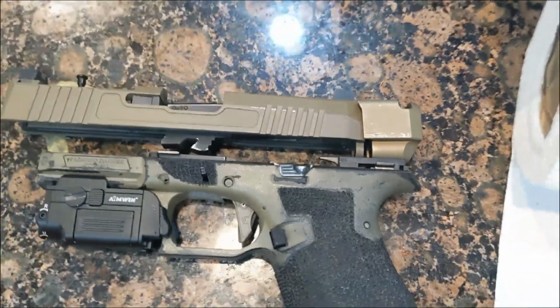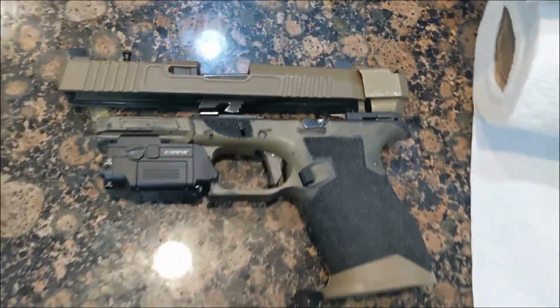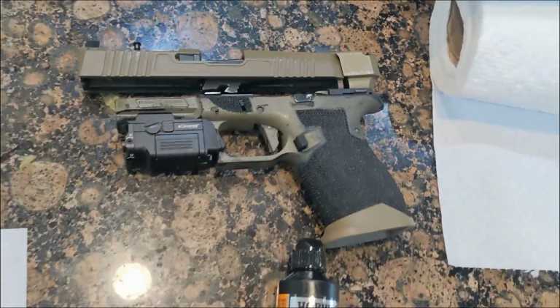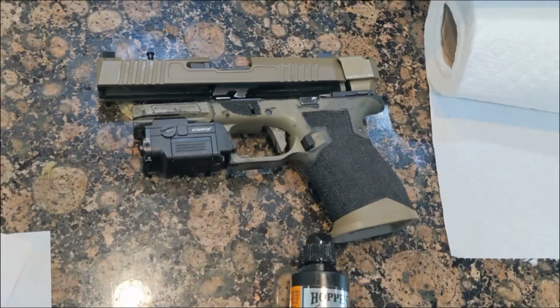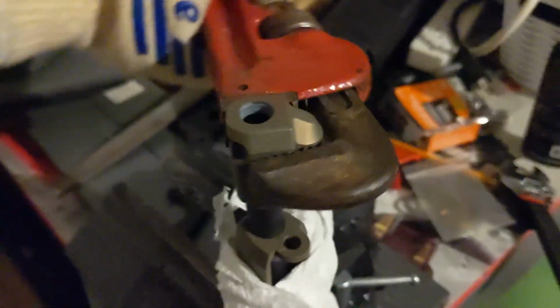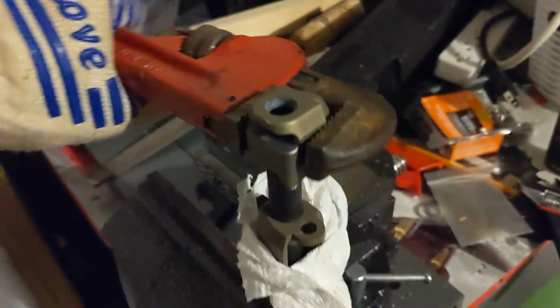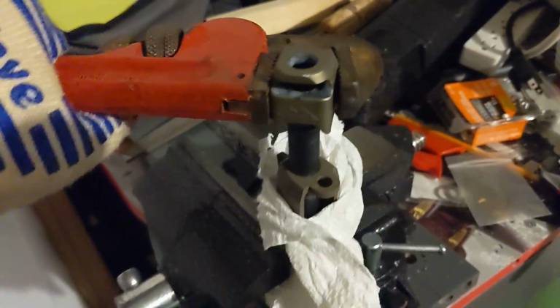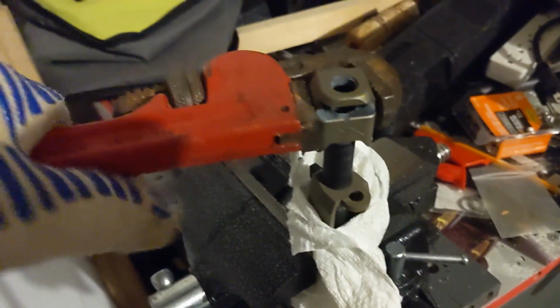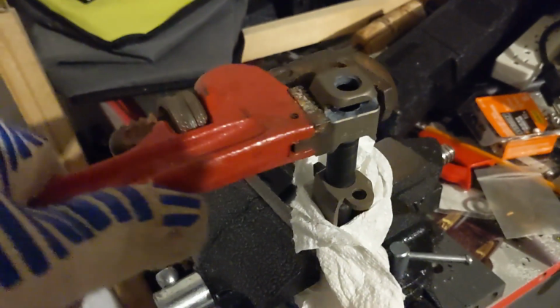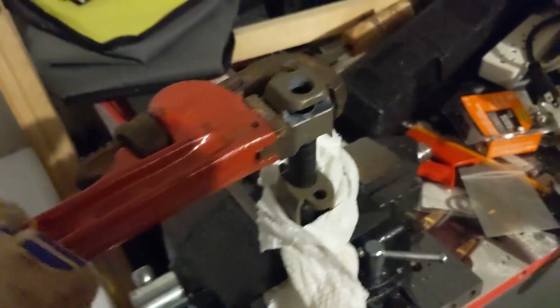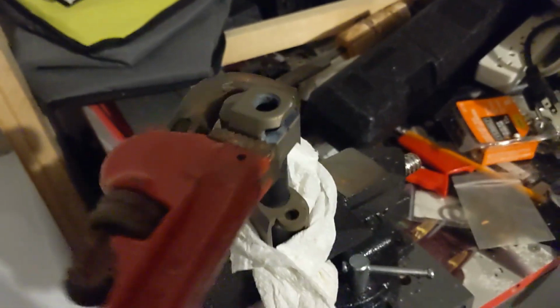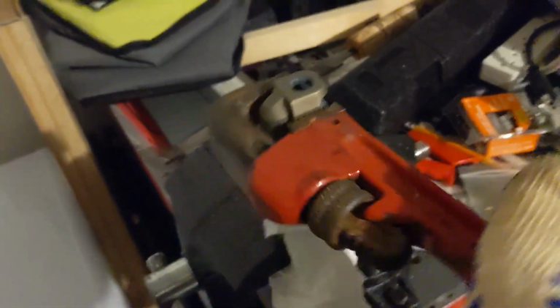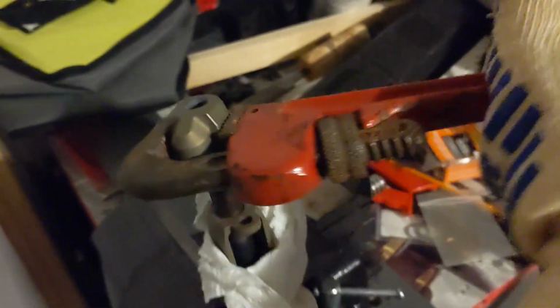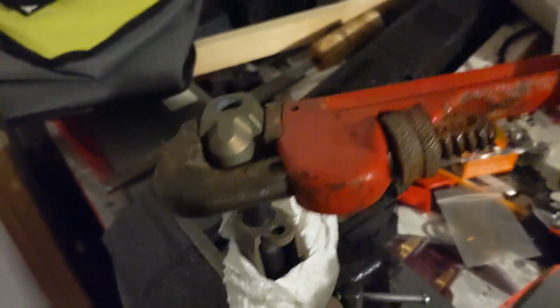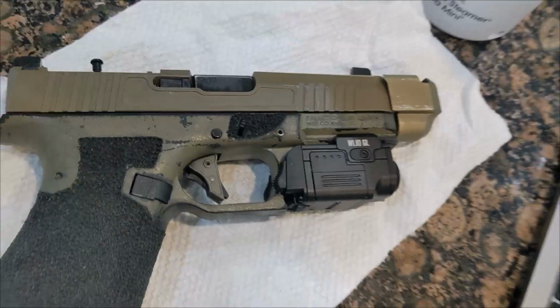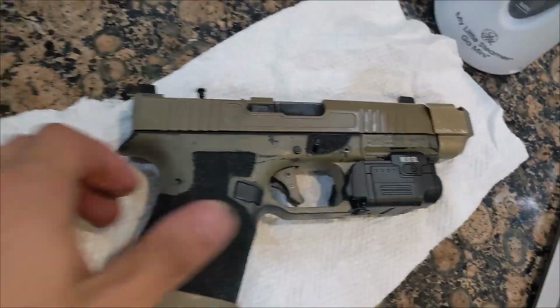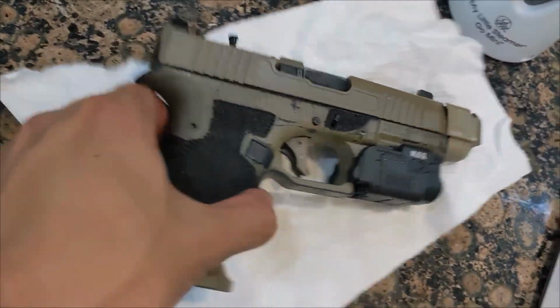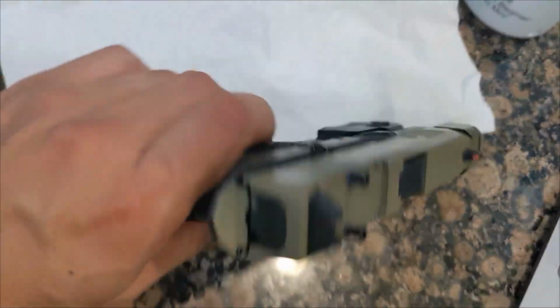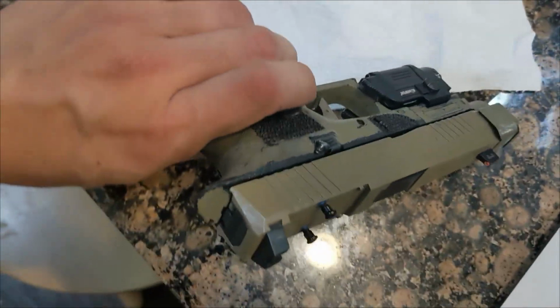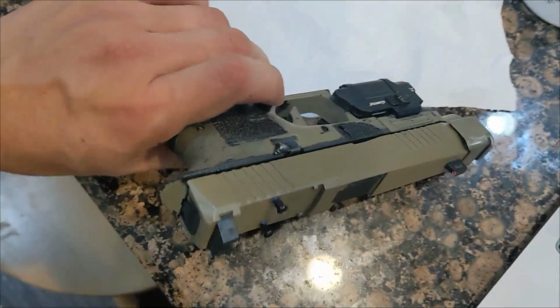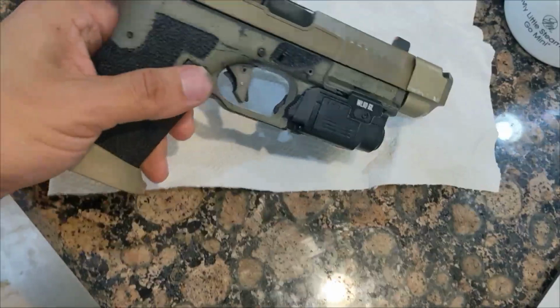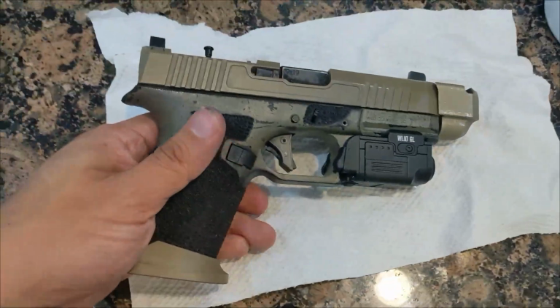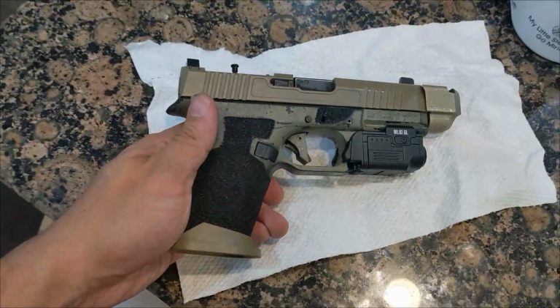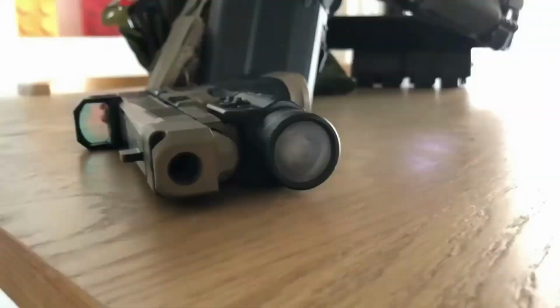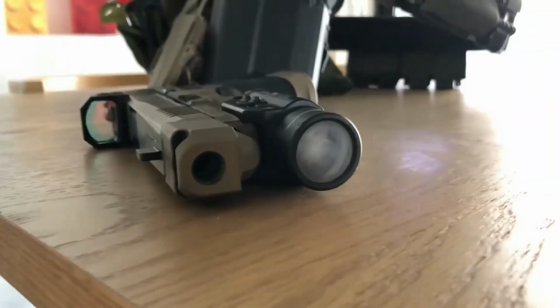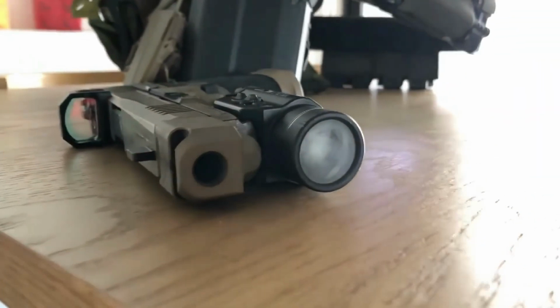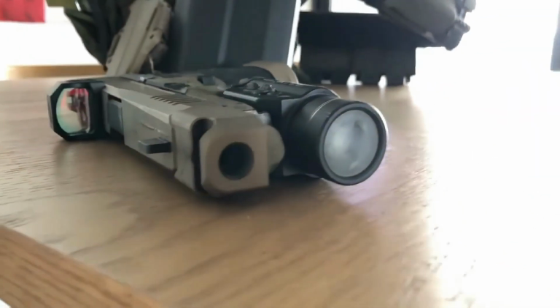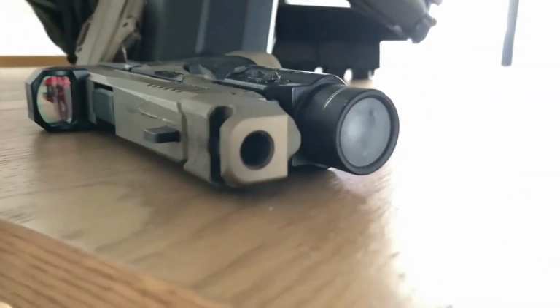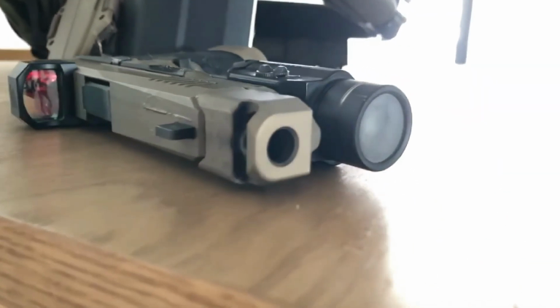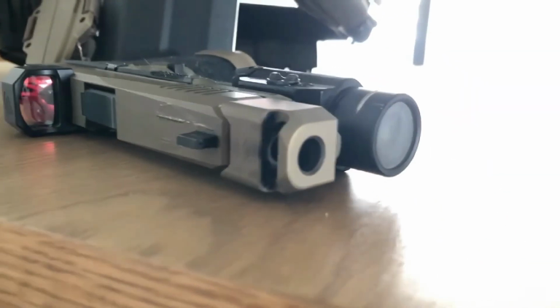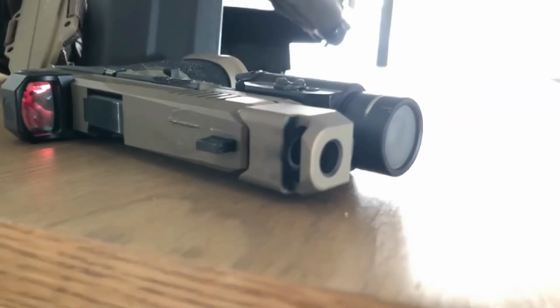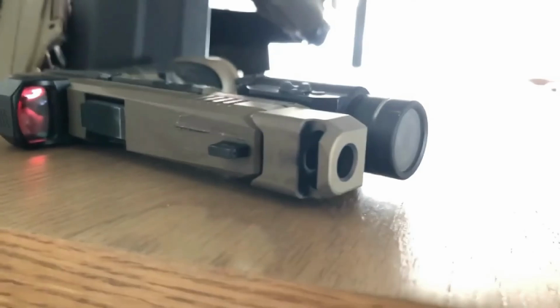I did scratch the comp up a bit getting it off, and honestly I should have wrapped it in something, but I had a lot of trouble getting enough leverage to get this thing off. This is on a PSA Dagger, so it isn't exactly a showpiece — this isn't a safe queen and I like my firearms having a worn look.